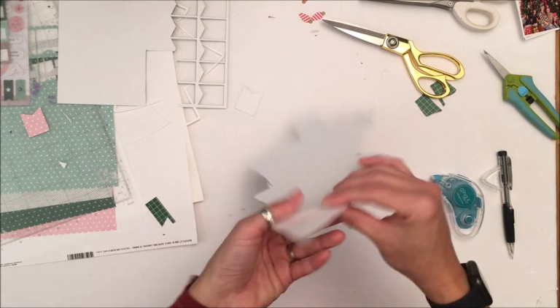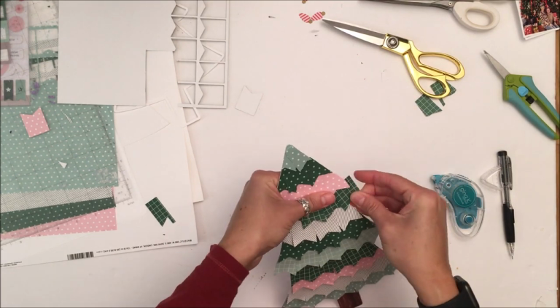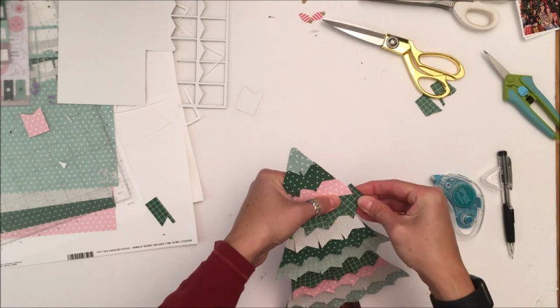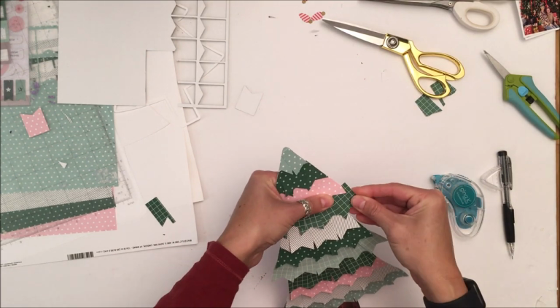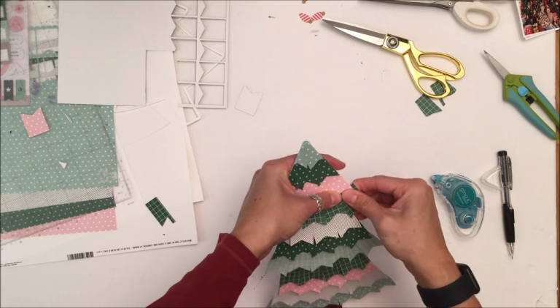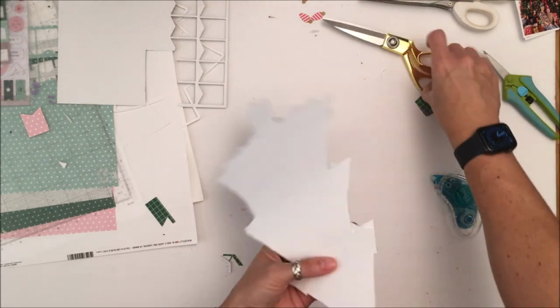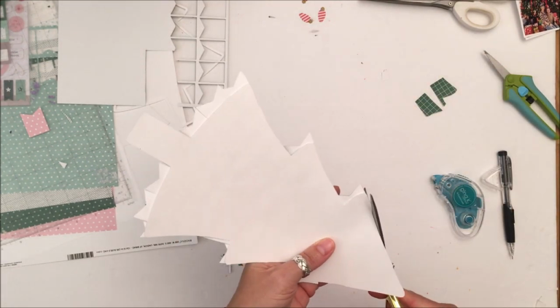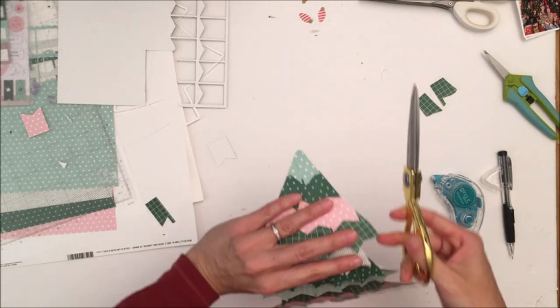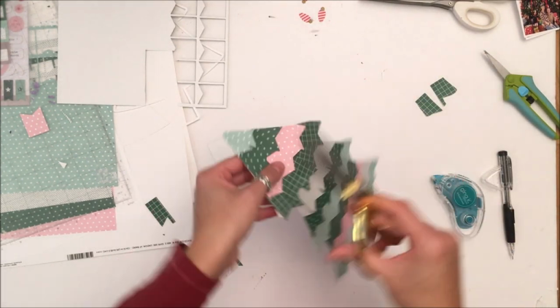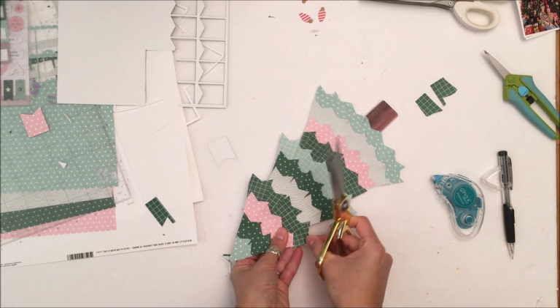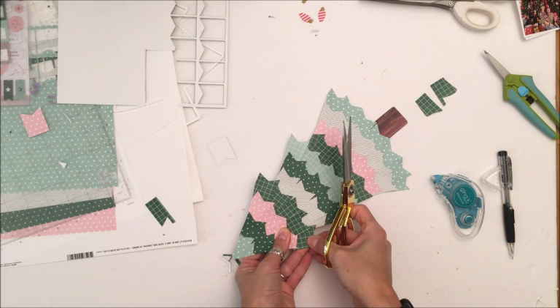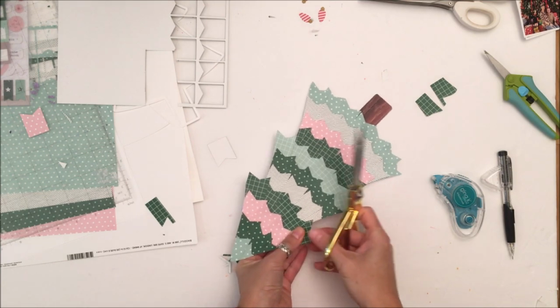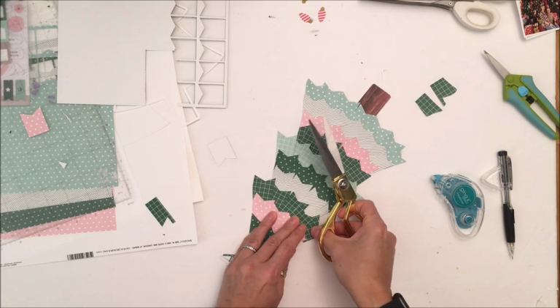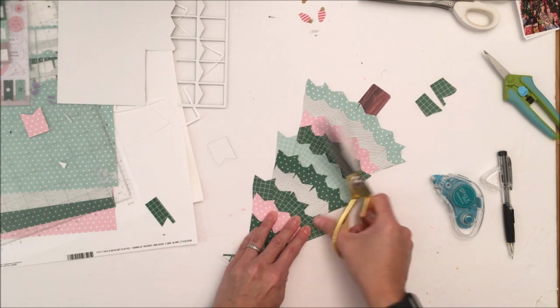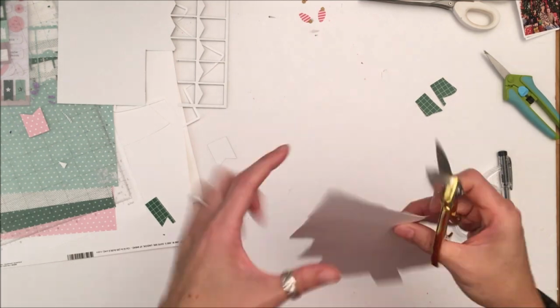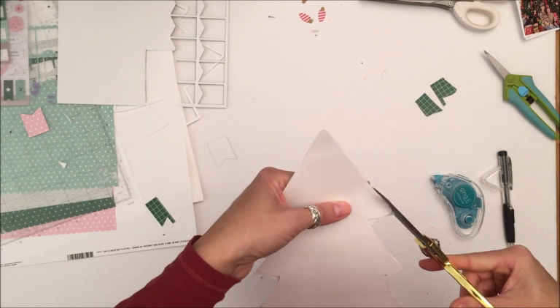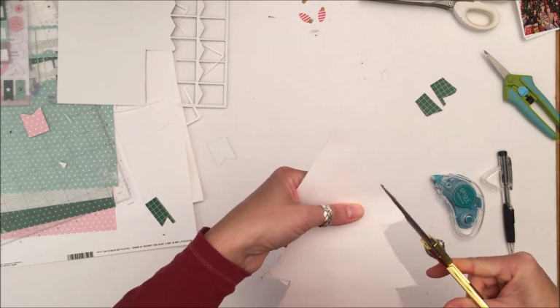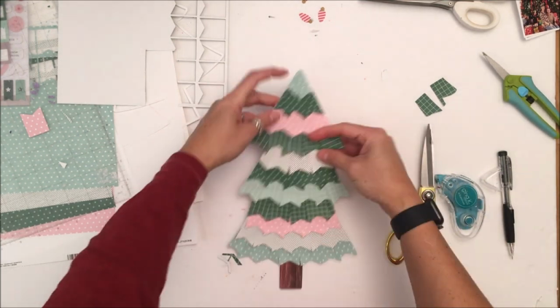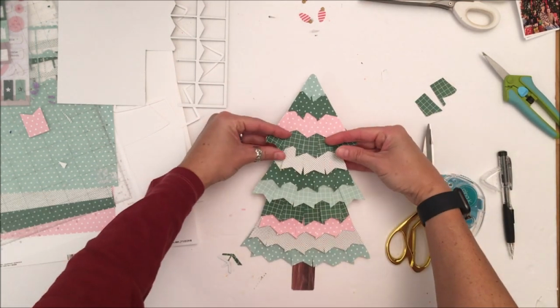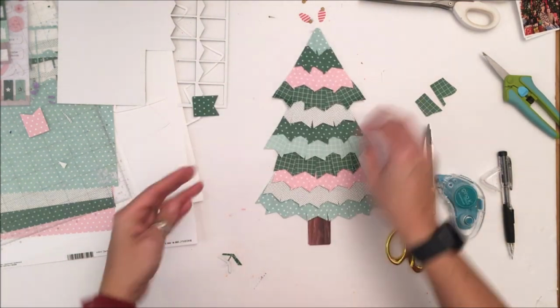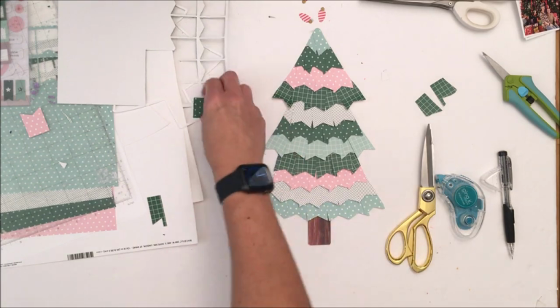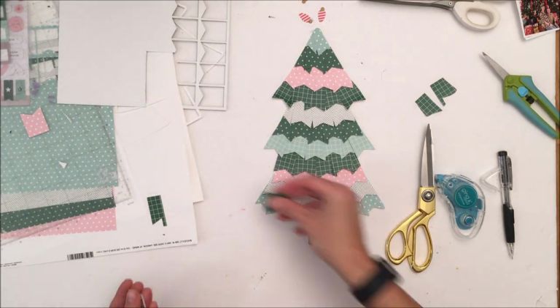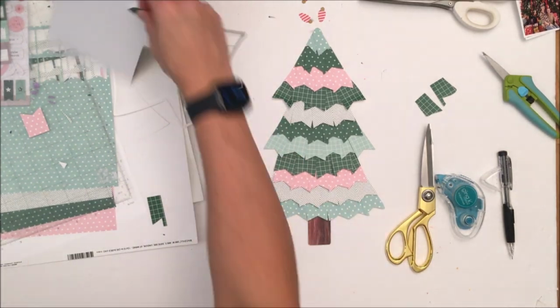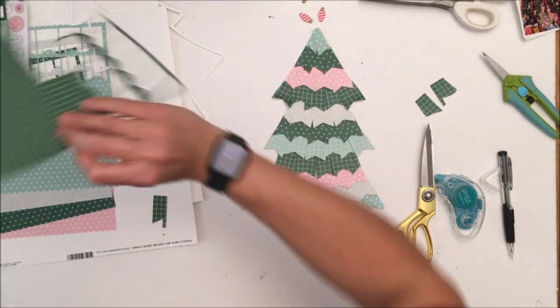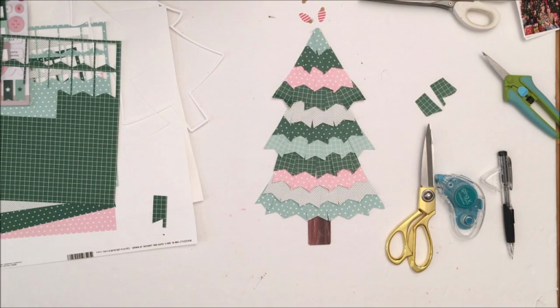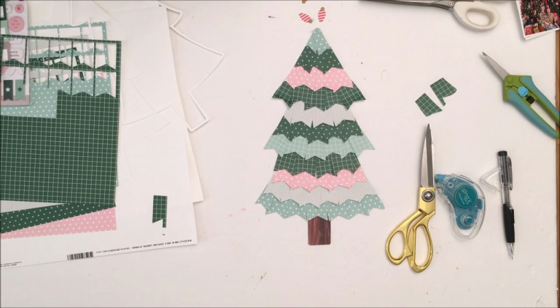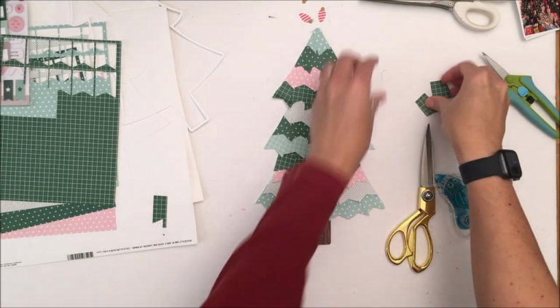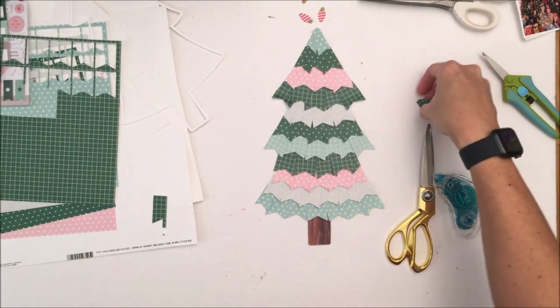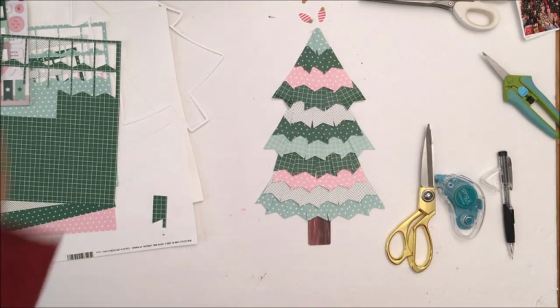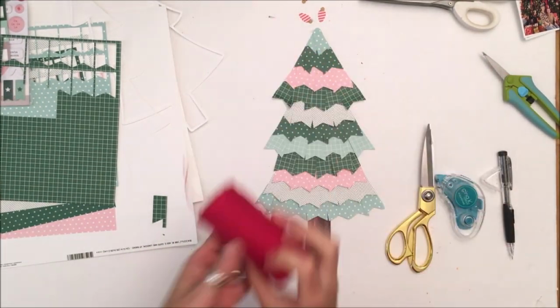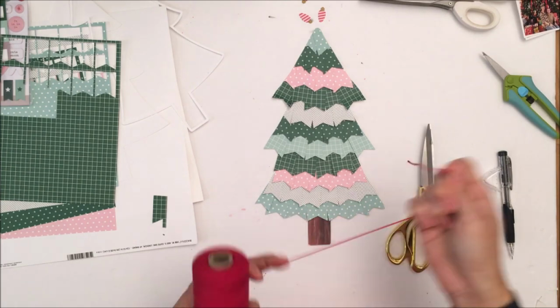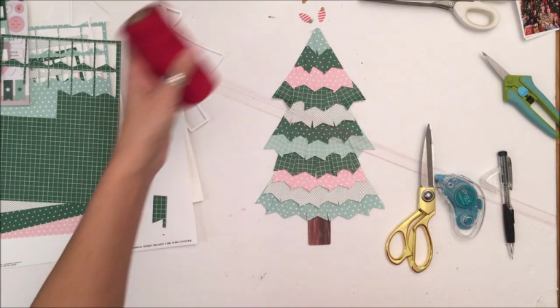Instead I'm going to use the digital cut file of the light bulbs and I am going to cut them two-tone. I'm going to use one of the striped pattern papers and then some gold glitter card stock that I have, and multi-layer the light bulbs.